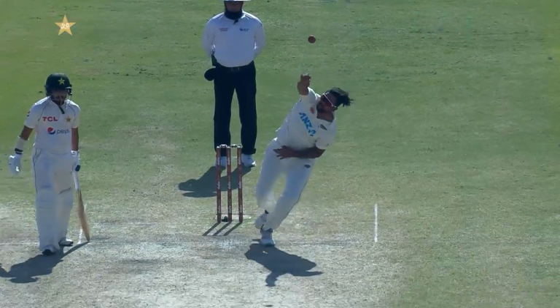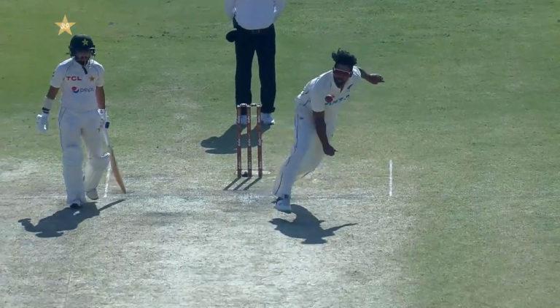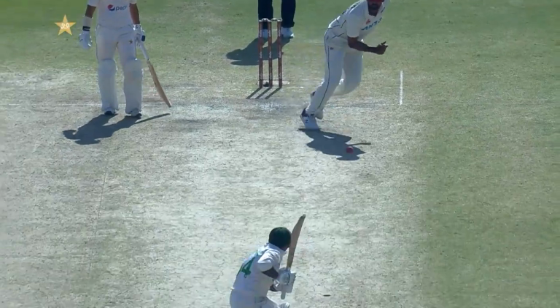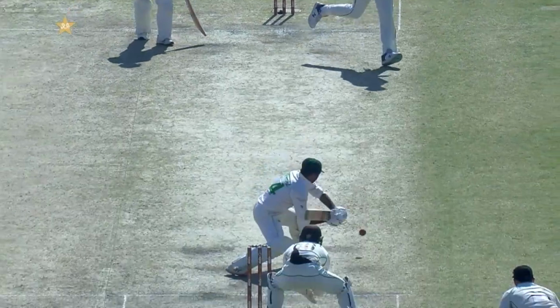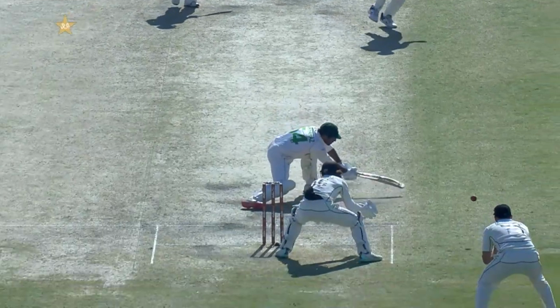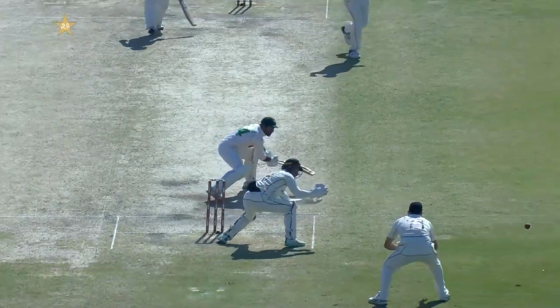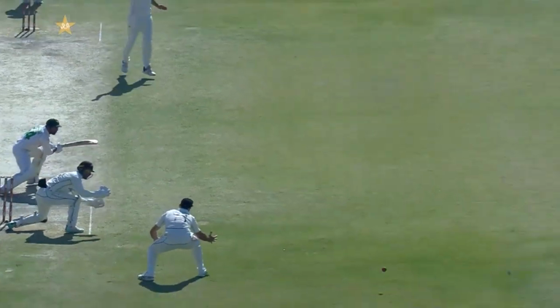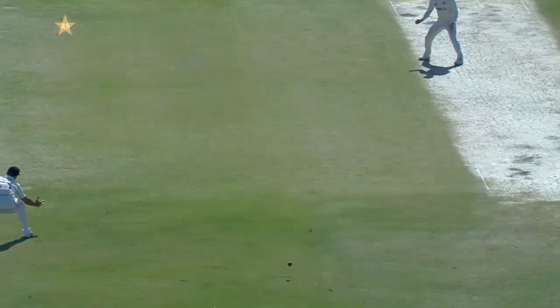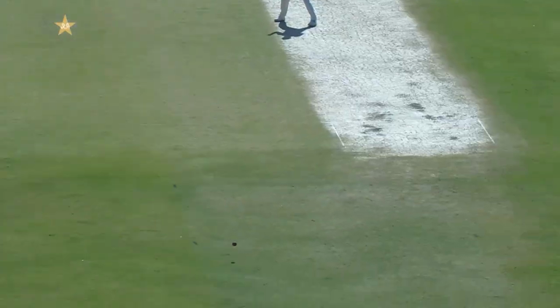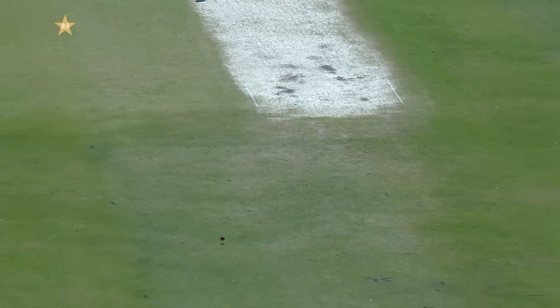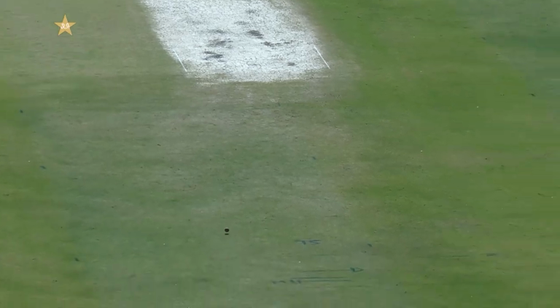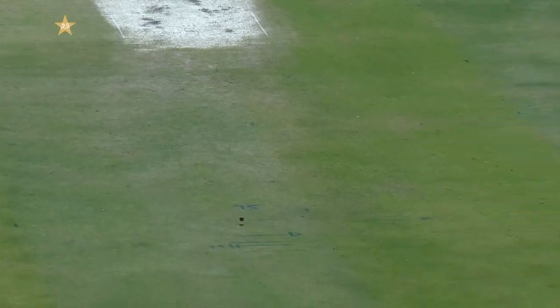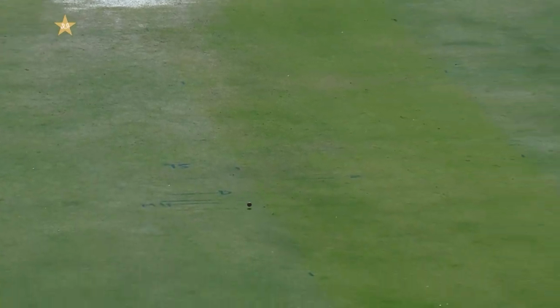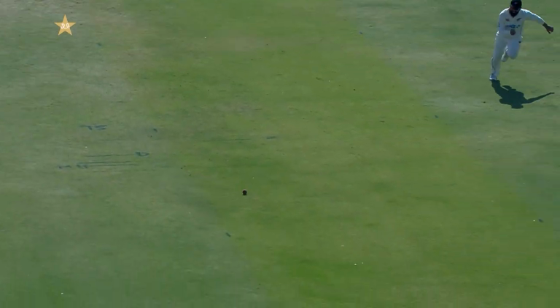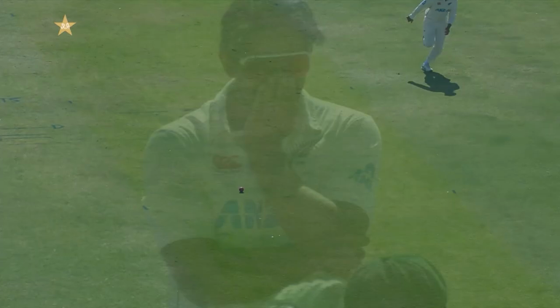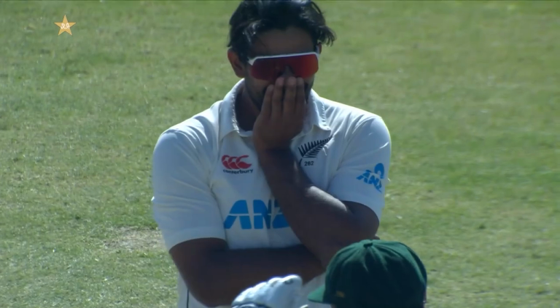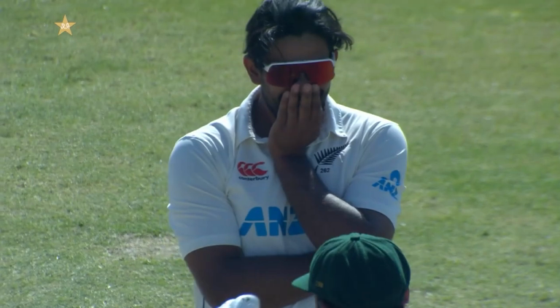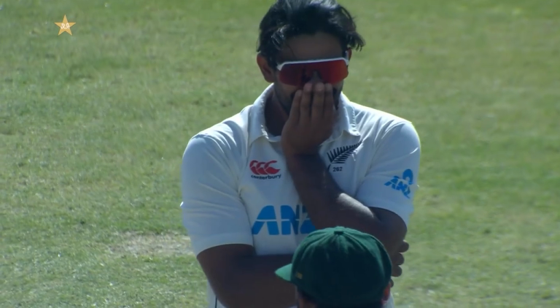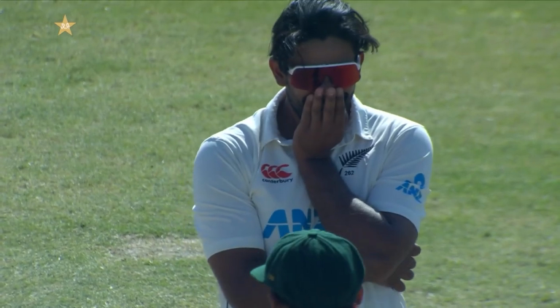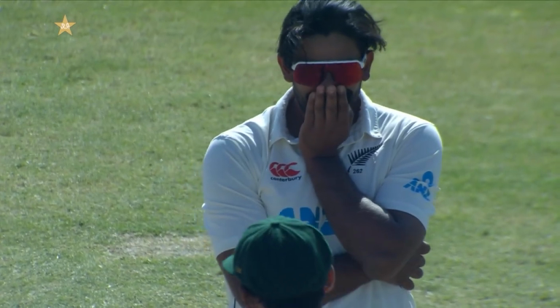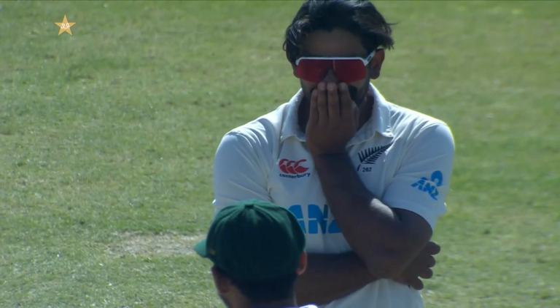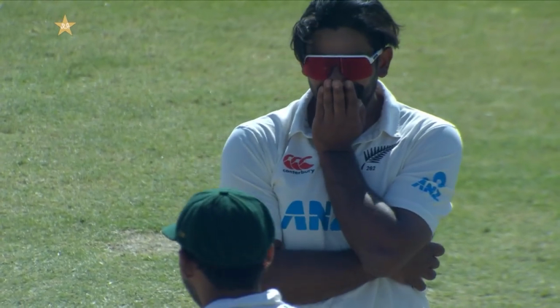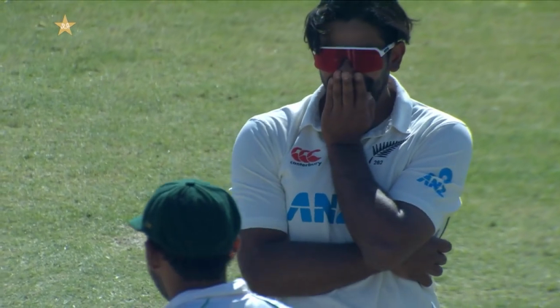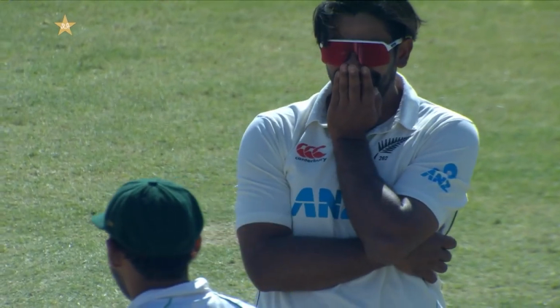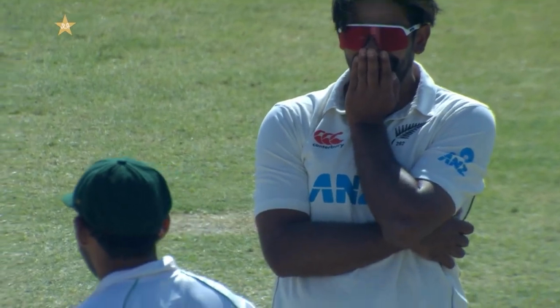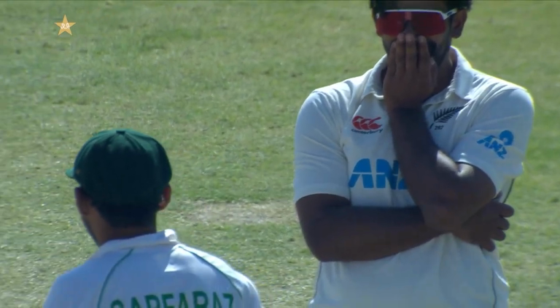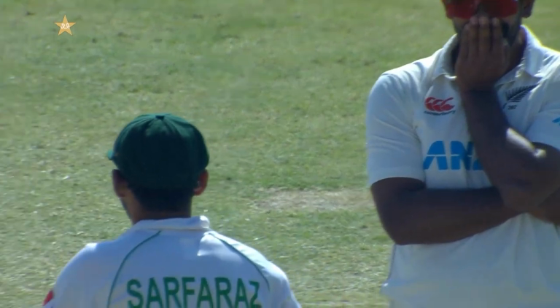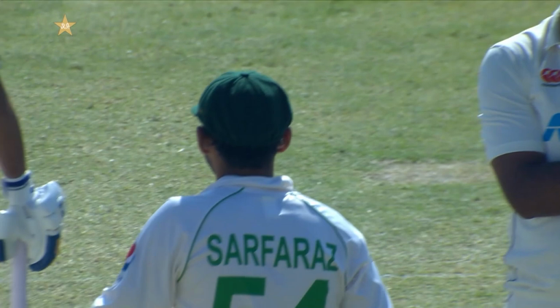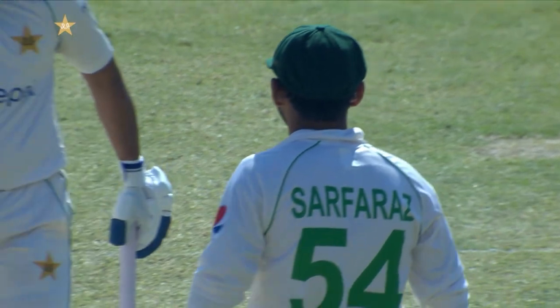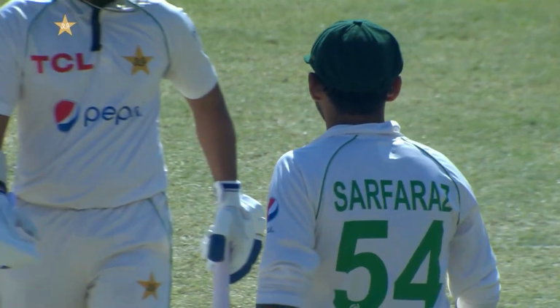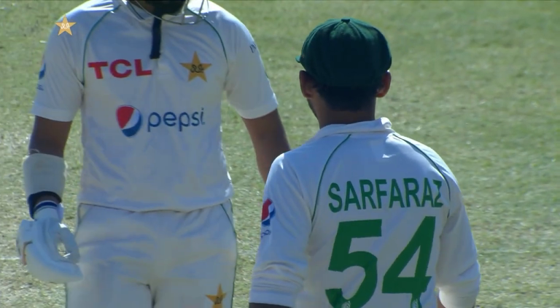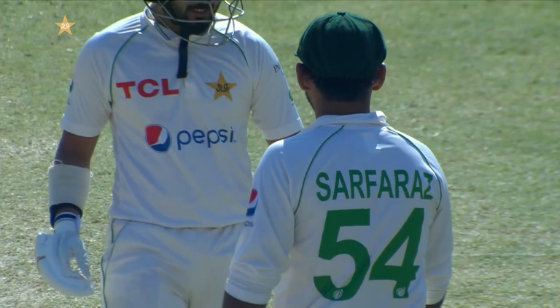Not sure if the bowler saw him coming but it was a clever piece of bowling. He pushed it wide and quicker — Serfraz did well to get some bat on that and he had to reach.